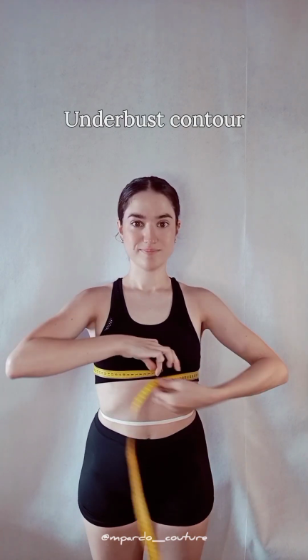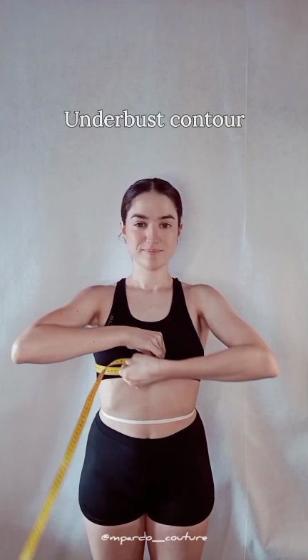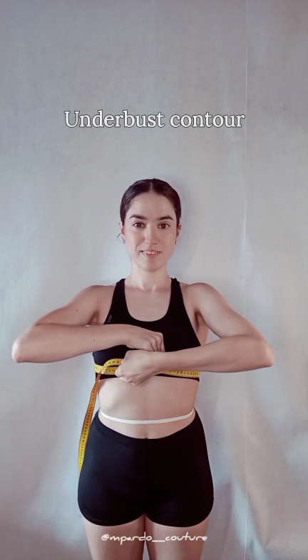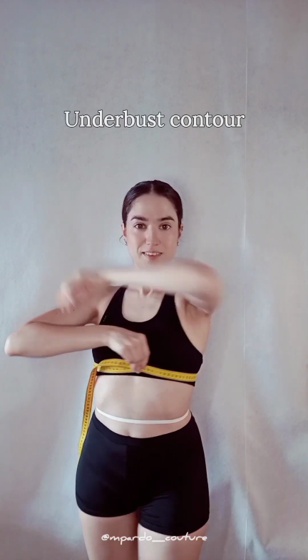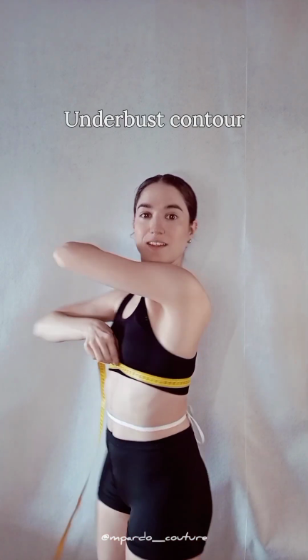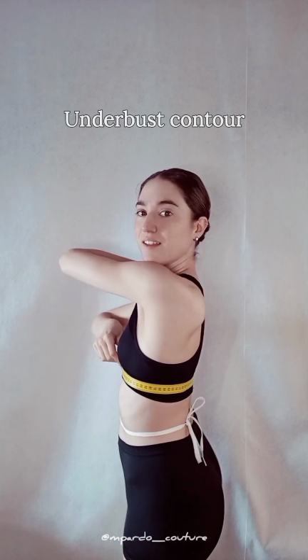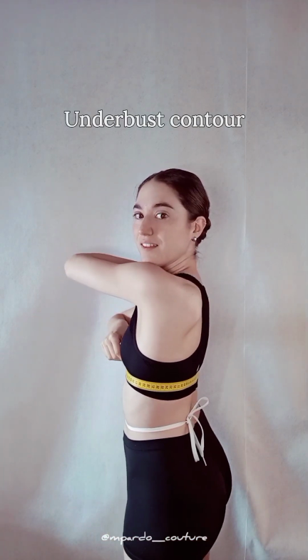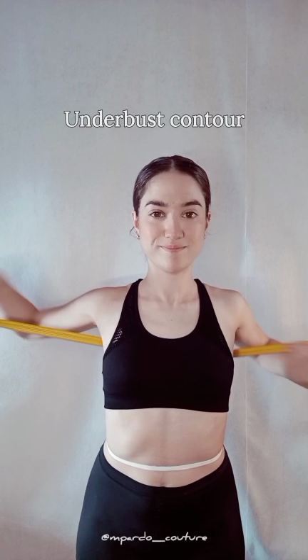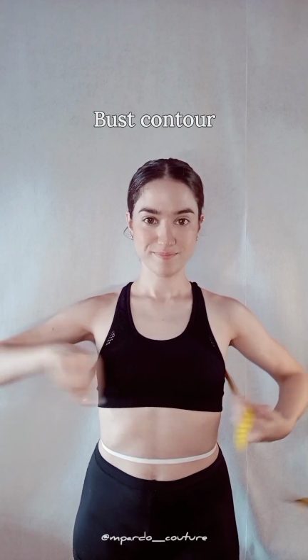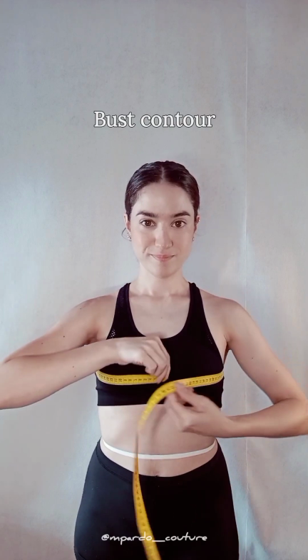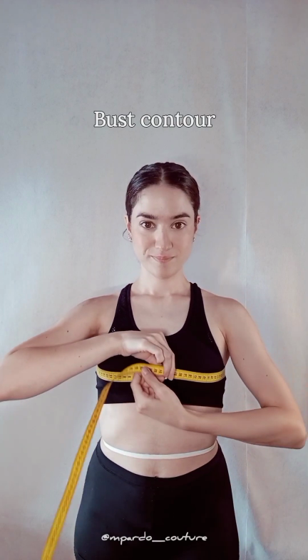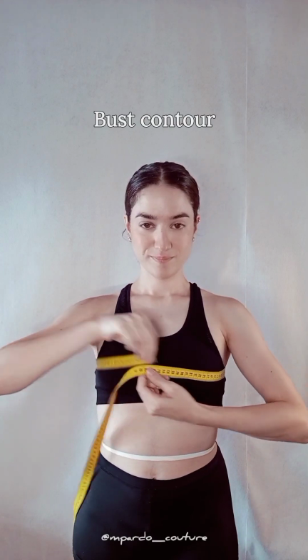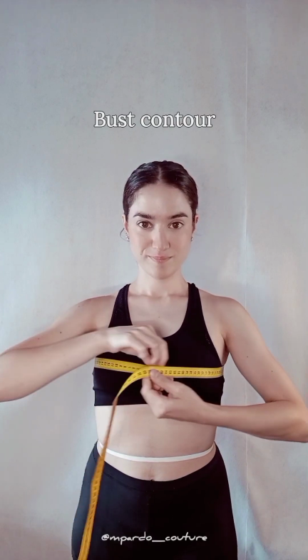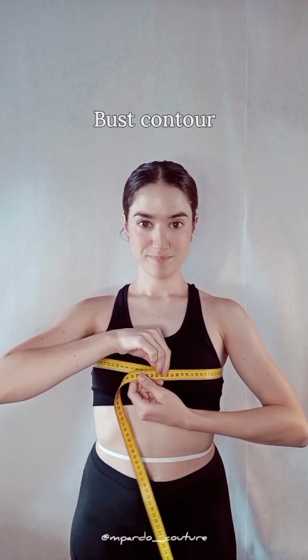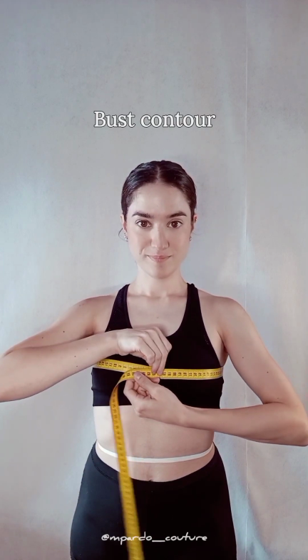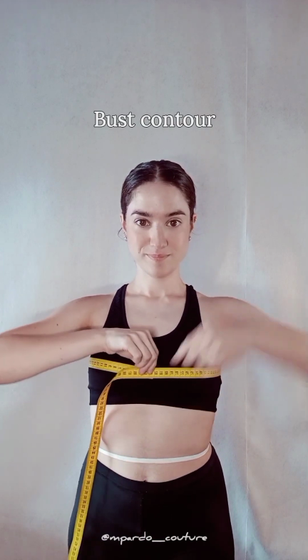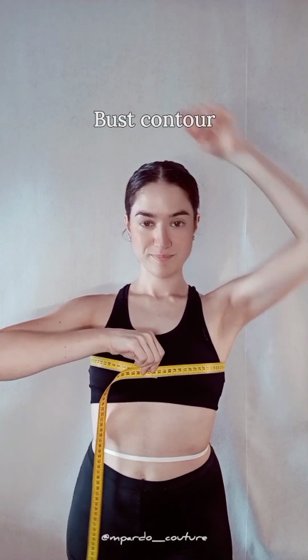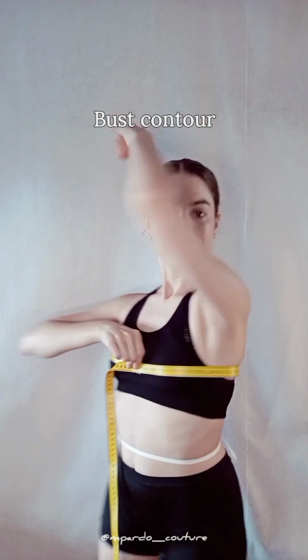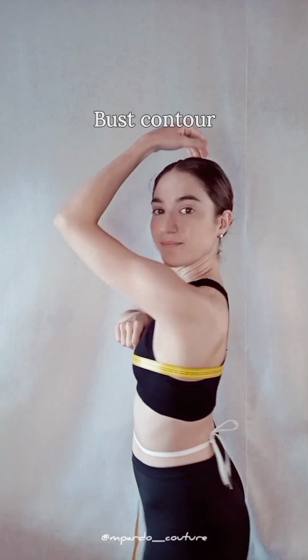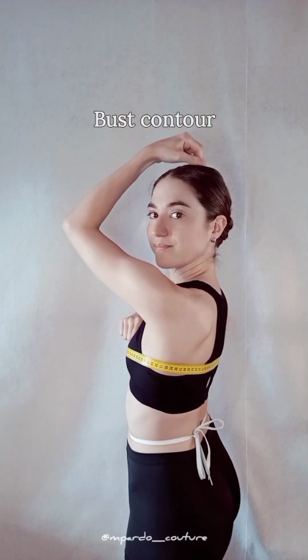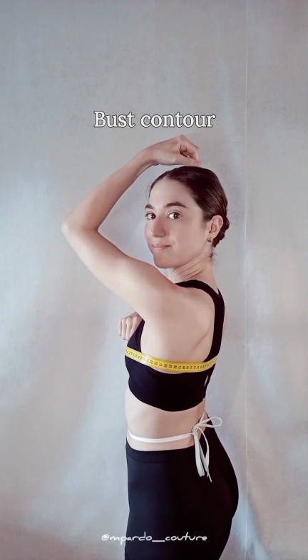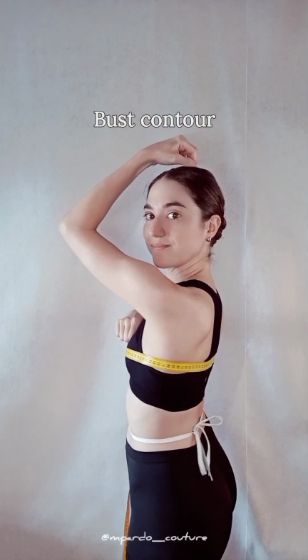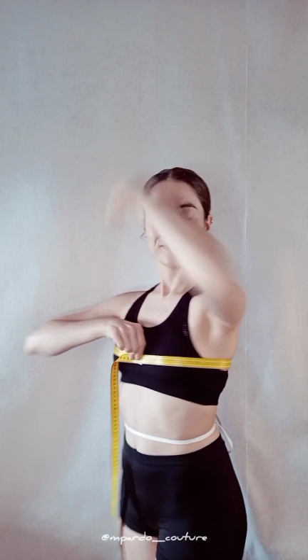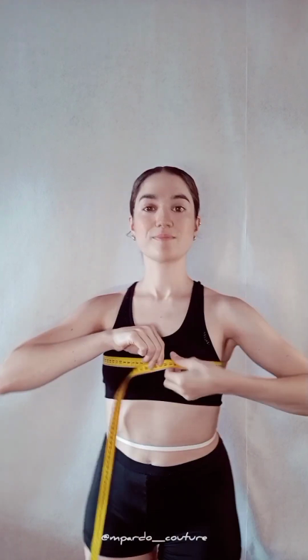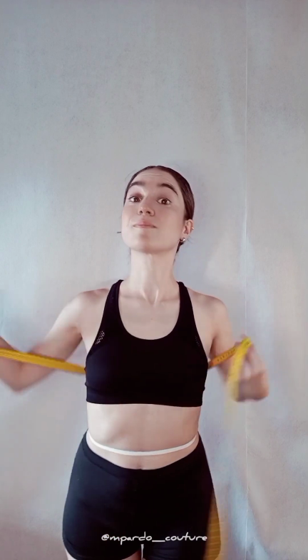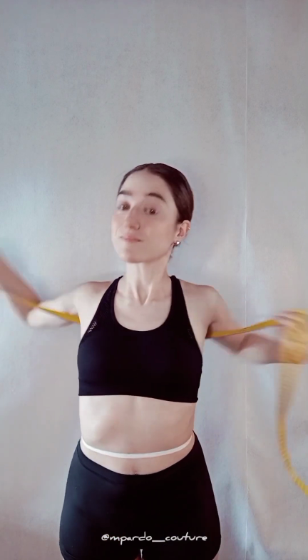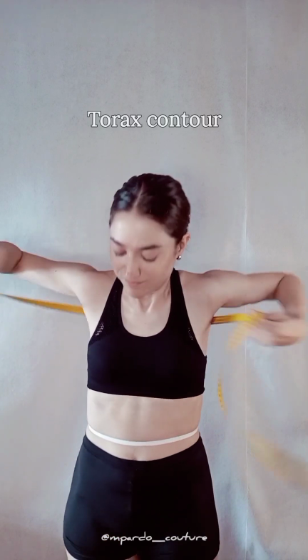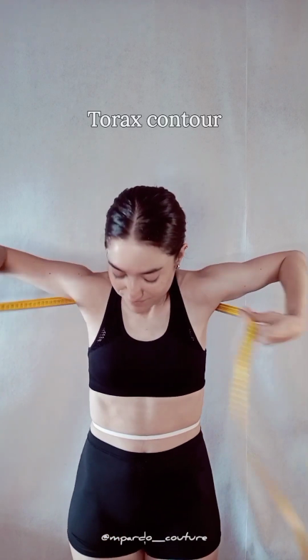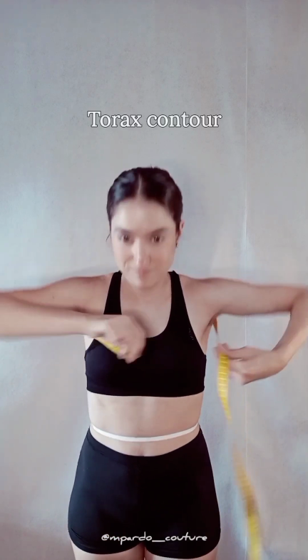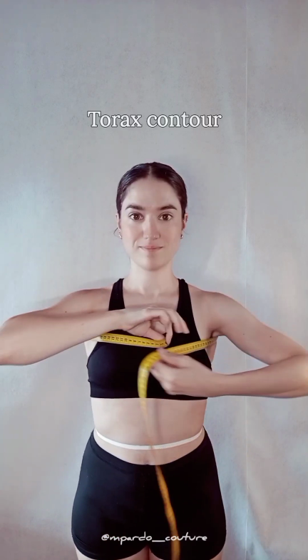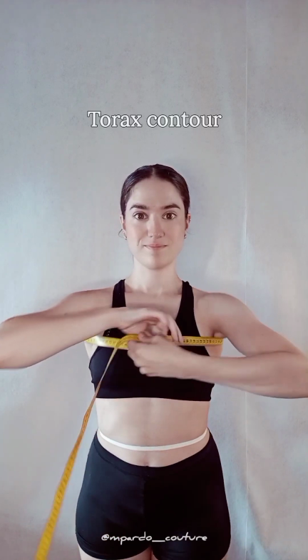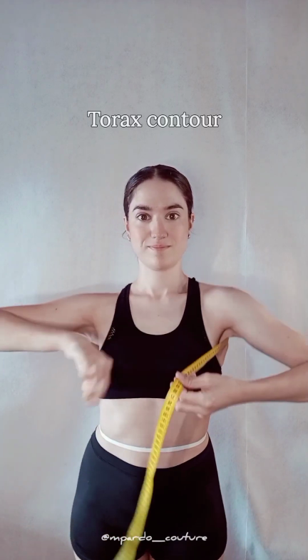Next is your under bust contour, taken under your breasts, followed by your bust contour around the fullest area of your breasts. Ensure all contours are taken with your tape as parallel to the floor as possible.